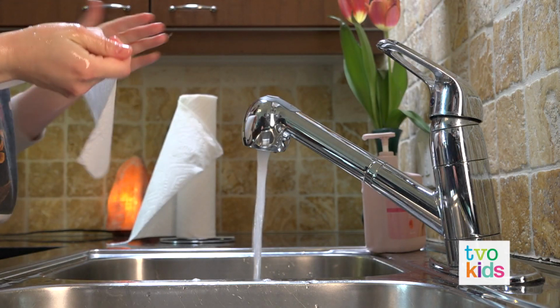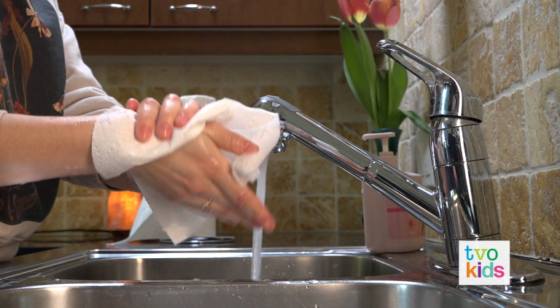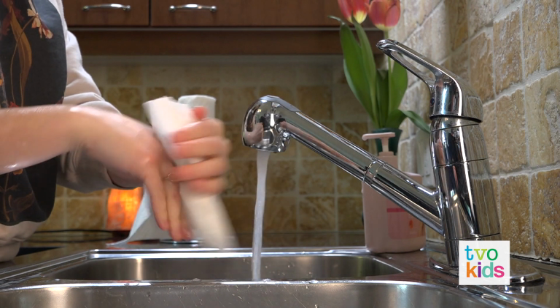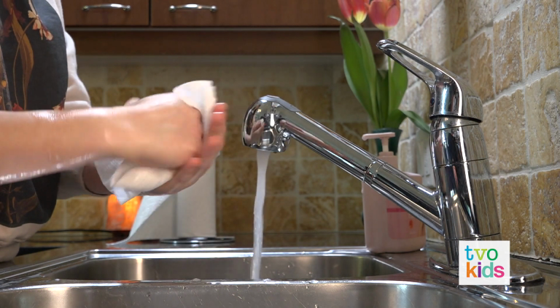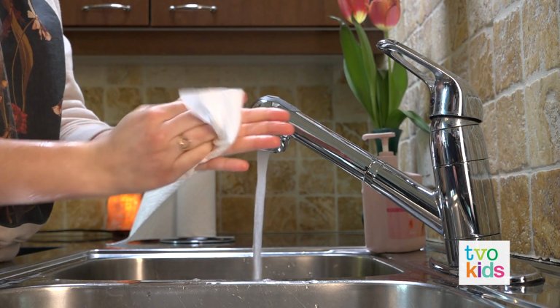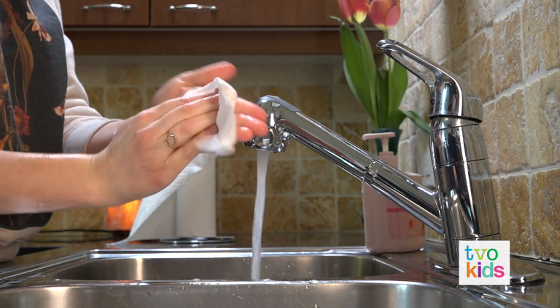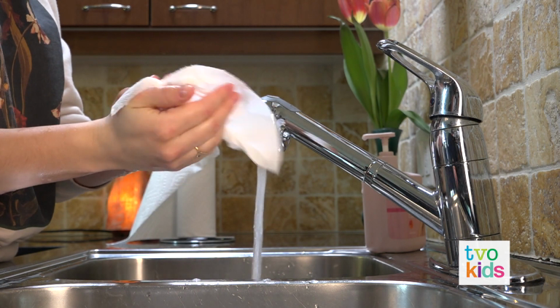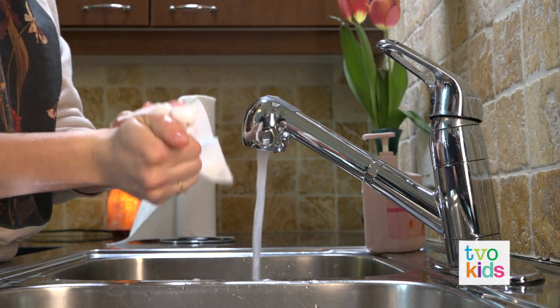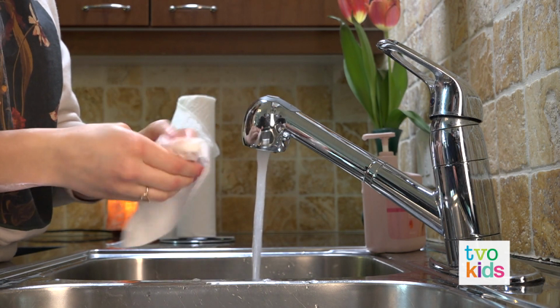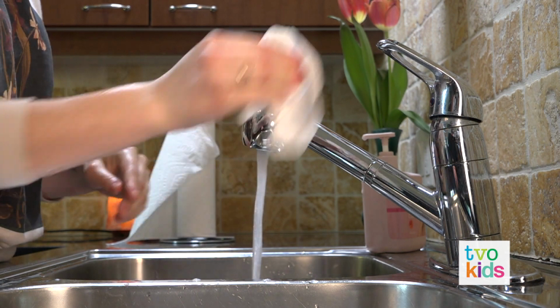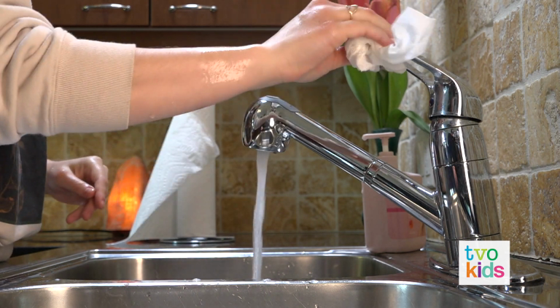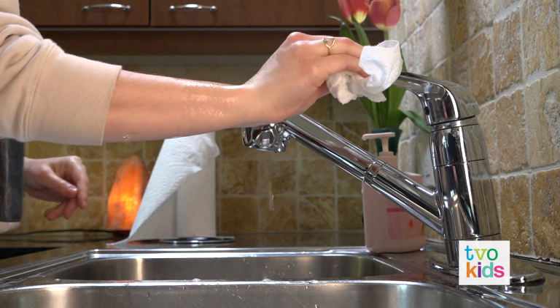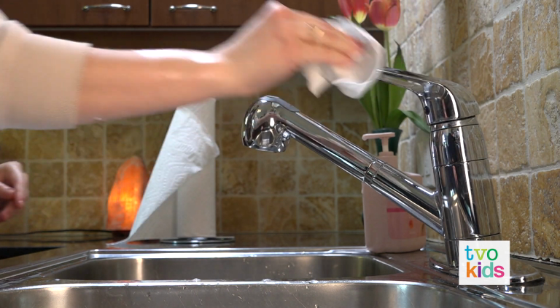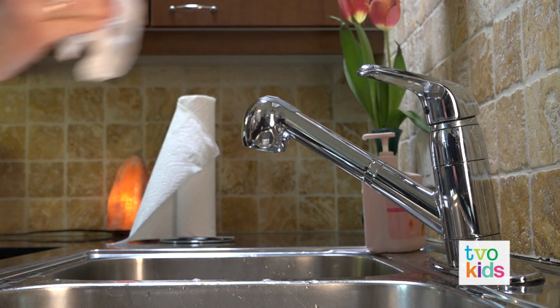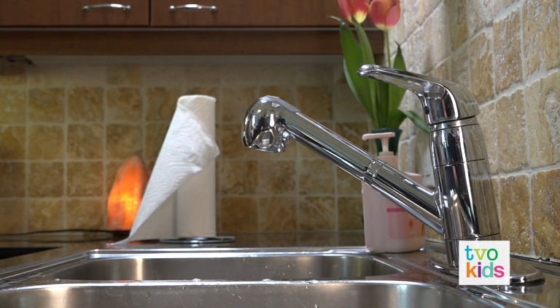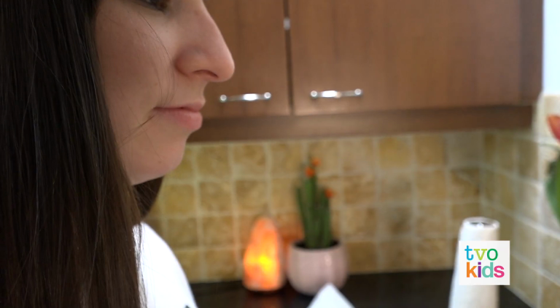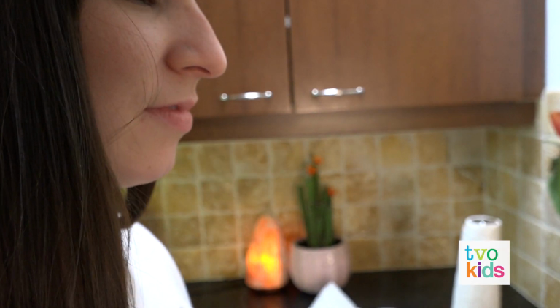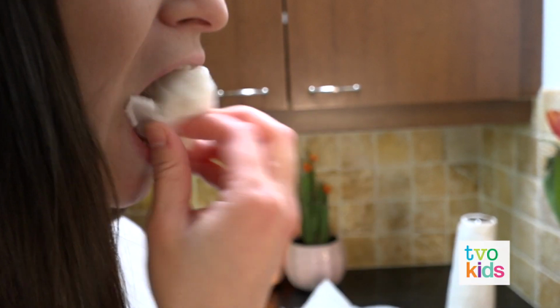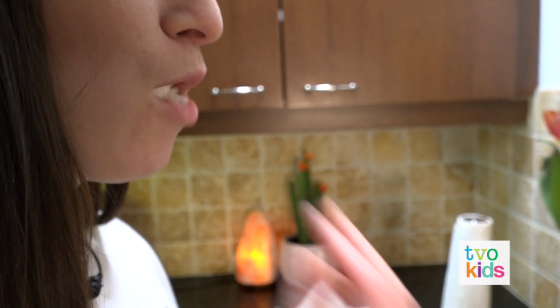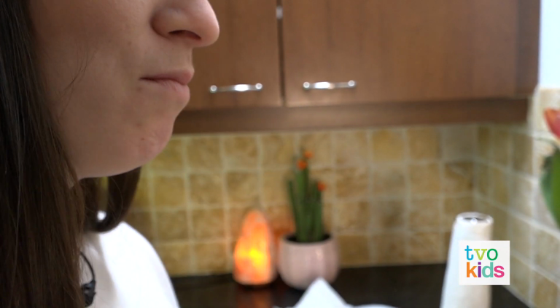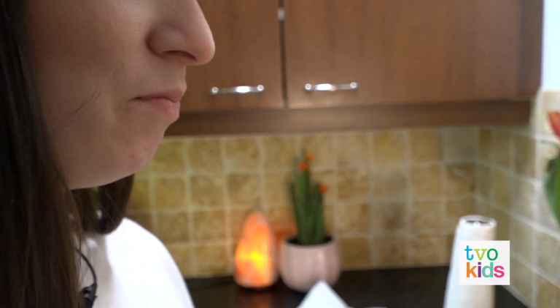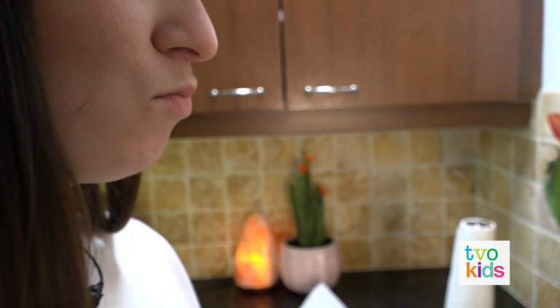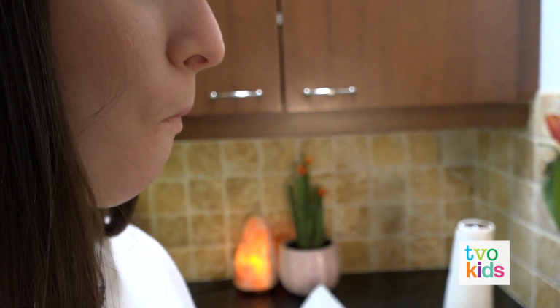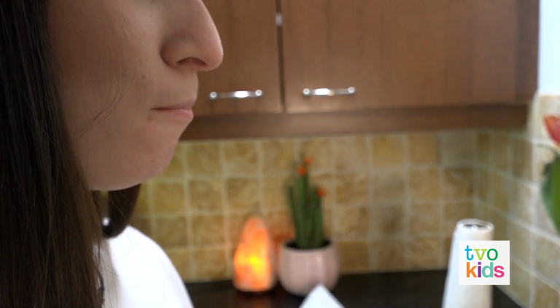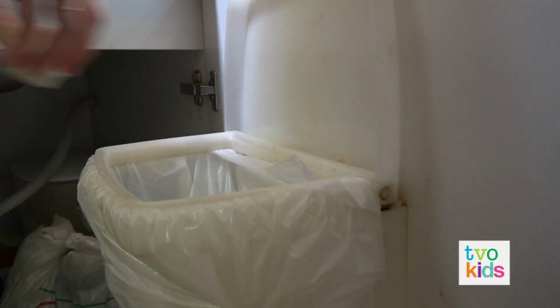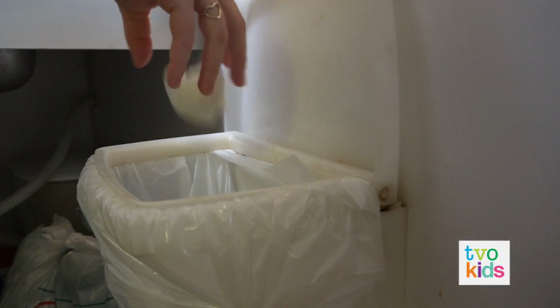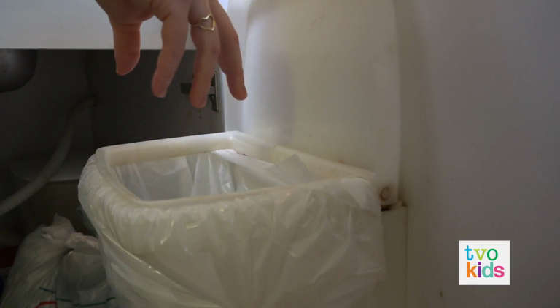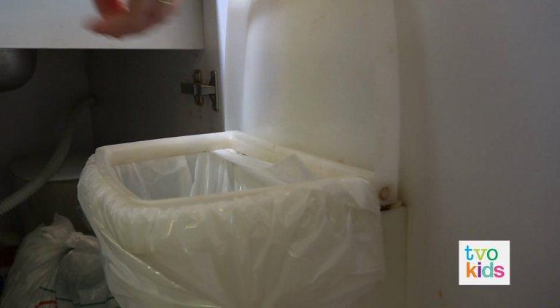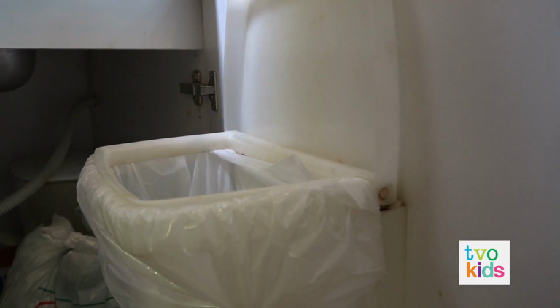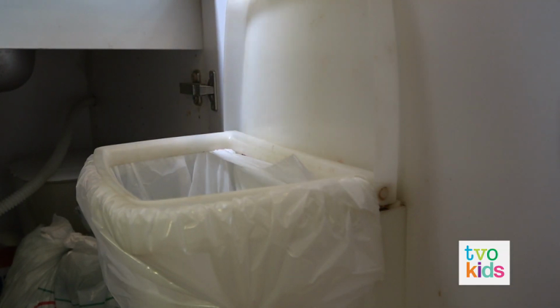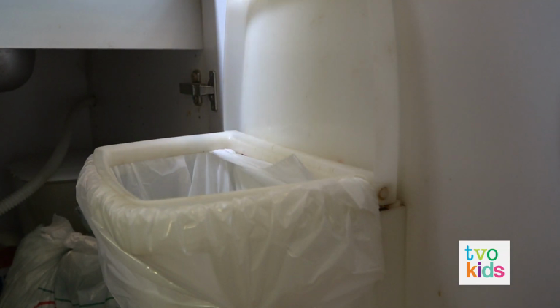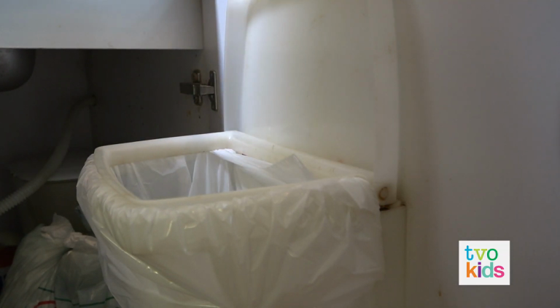Dry with paper towel. And then use the towel to shut off the tap. When you're done with the towel, don't eat it — throw it out instead. Good job.